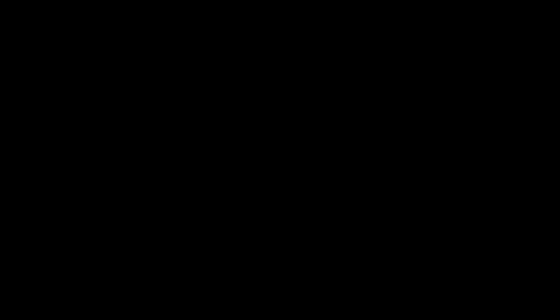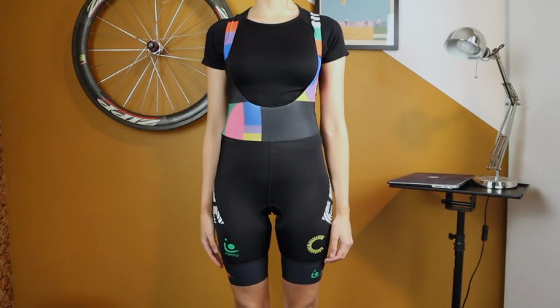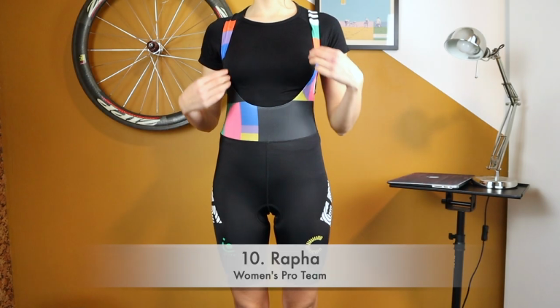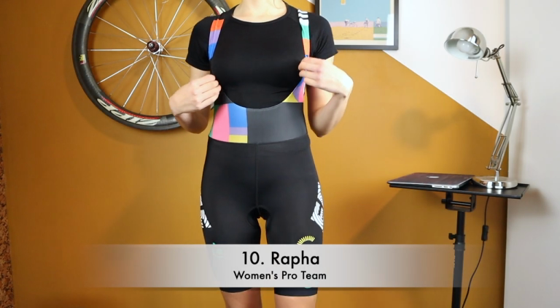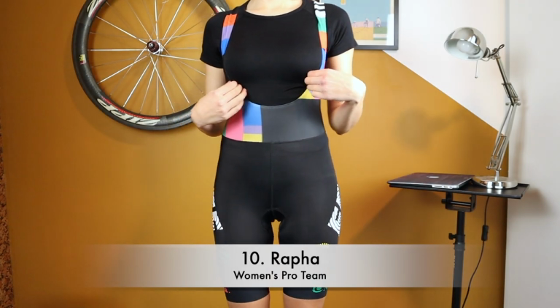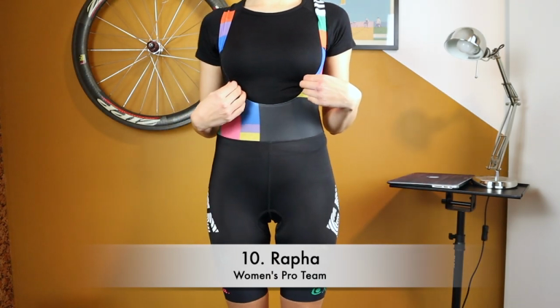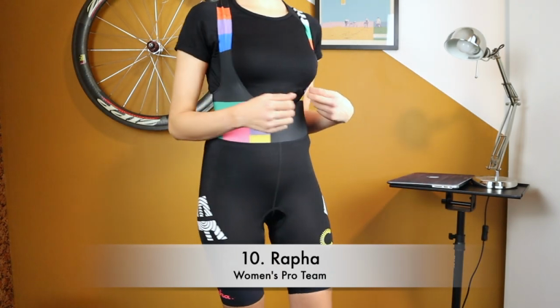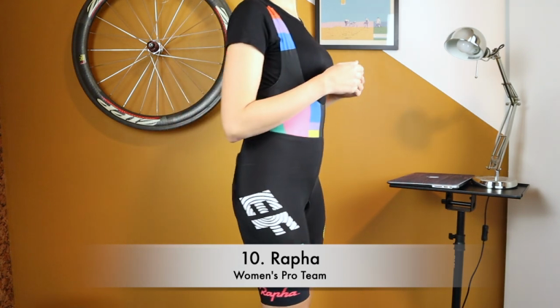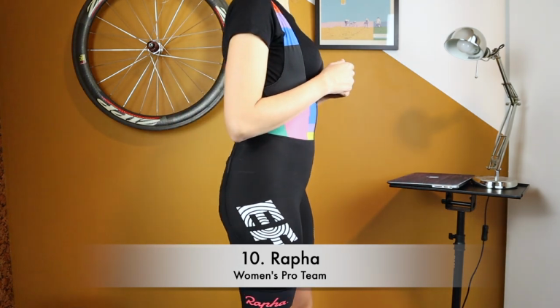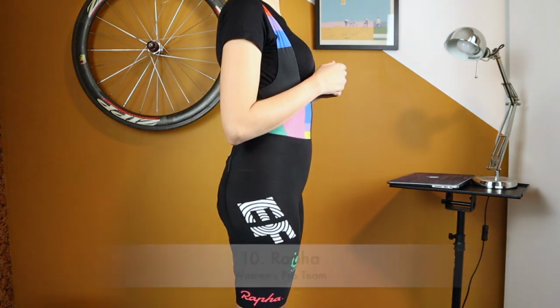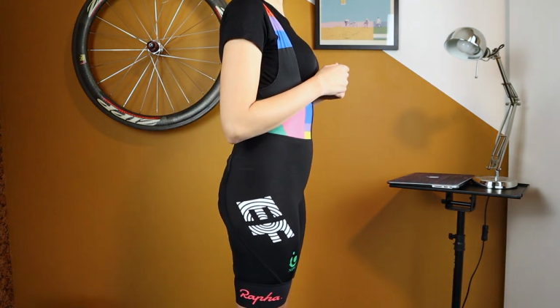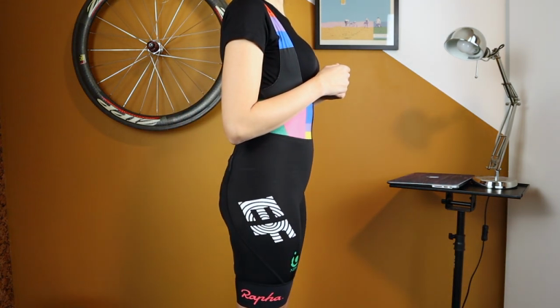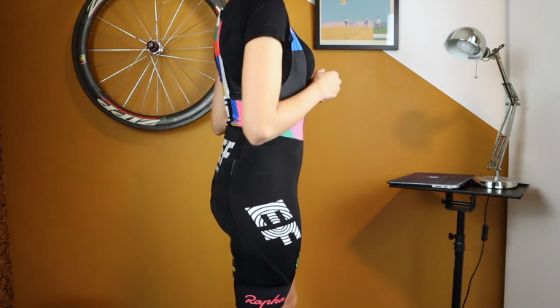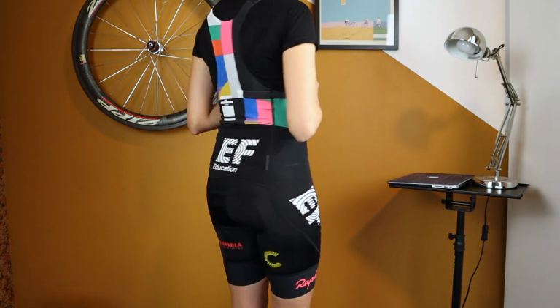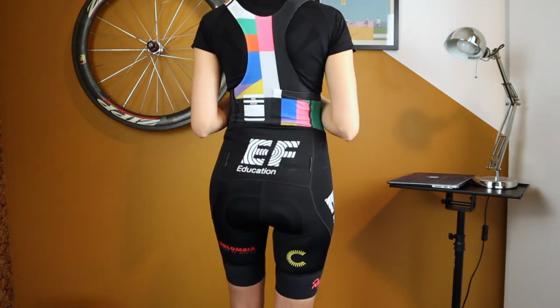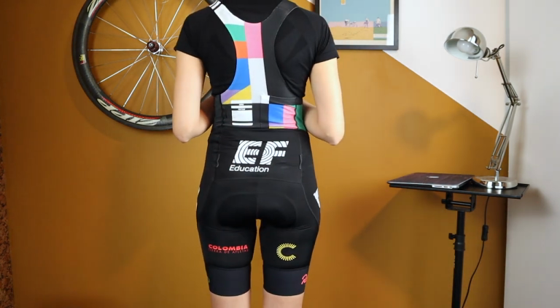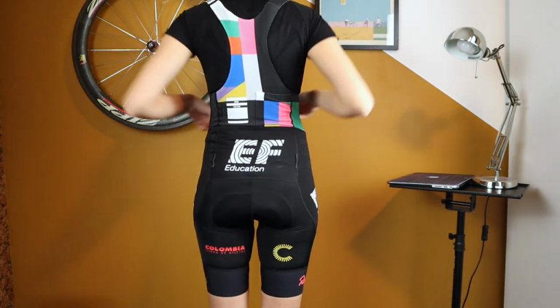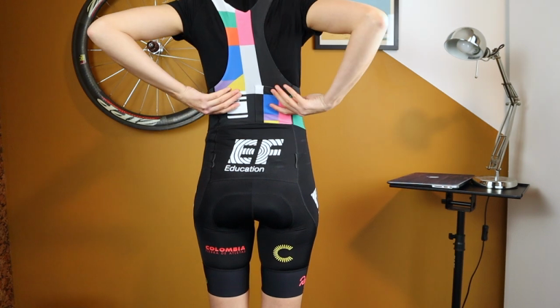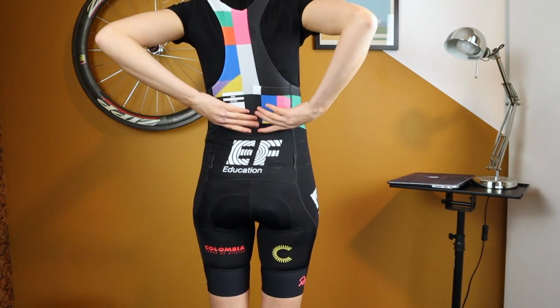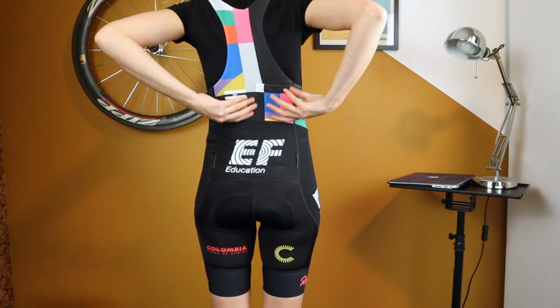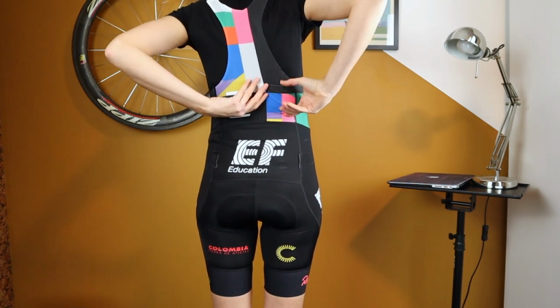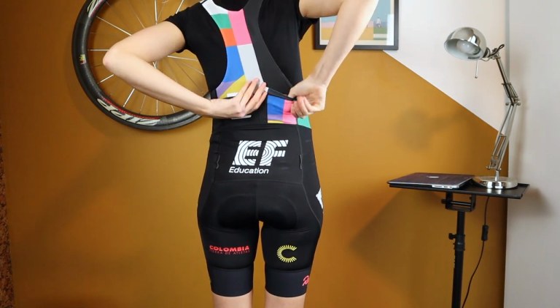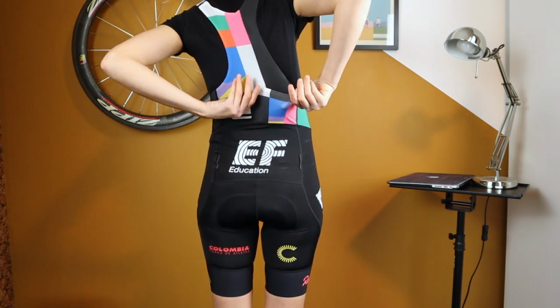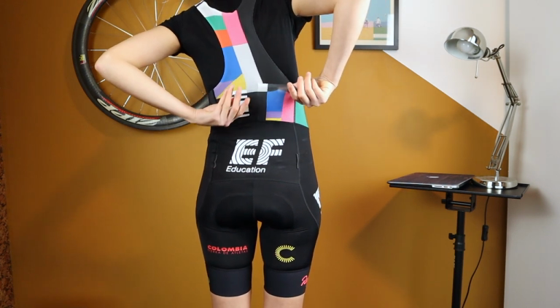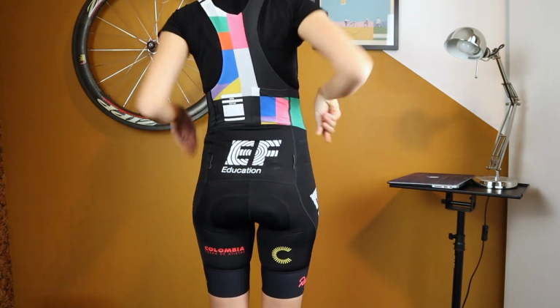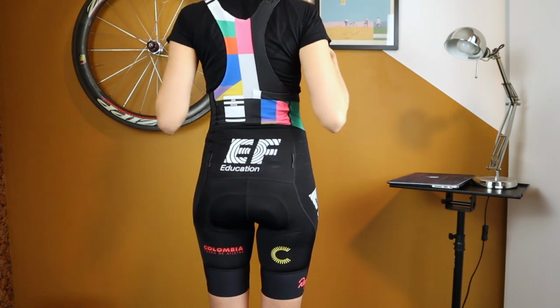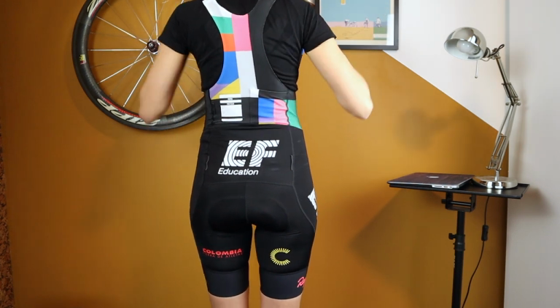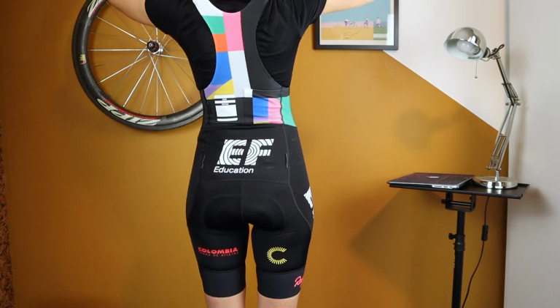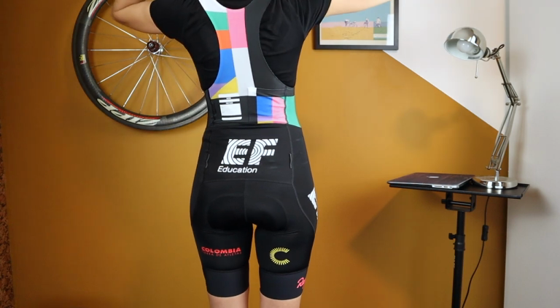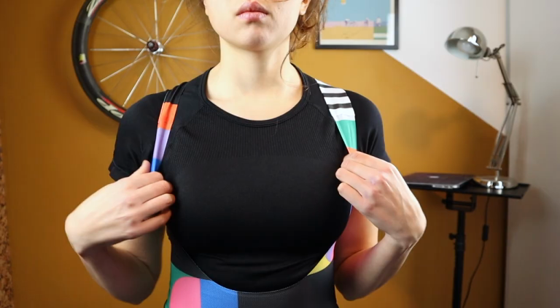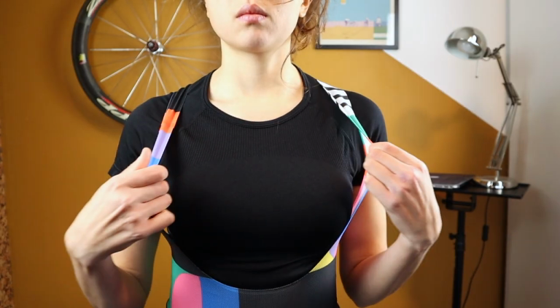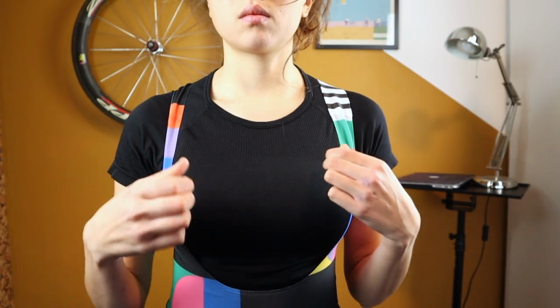And finally the Rapha Pro Team bib shorts. They retail for around 230 euros / 270 US dollars. Again long length, with a Pro Team fit which is tighter than other models and a much higher waist.